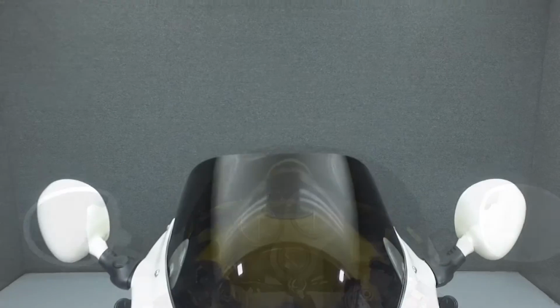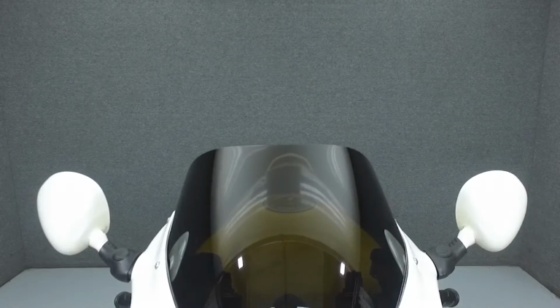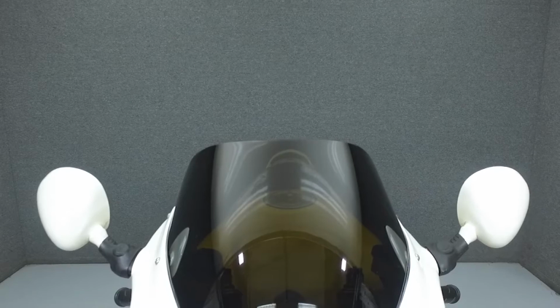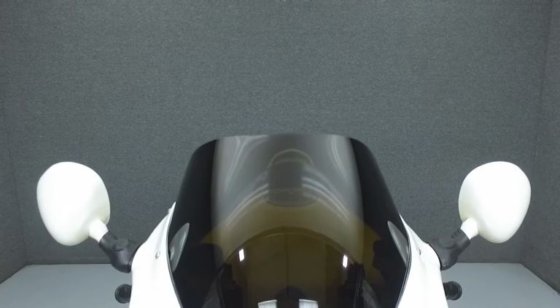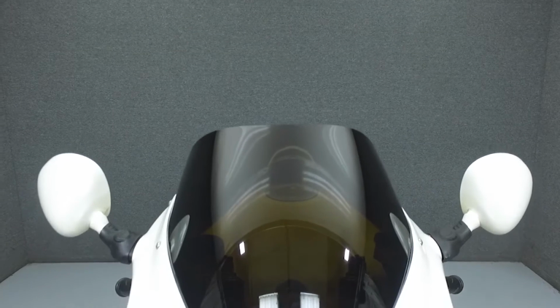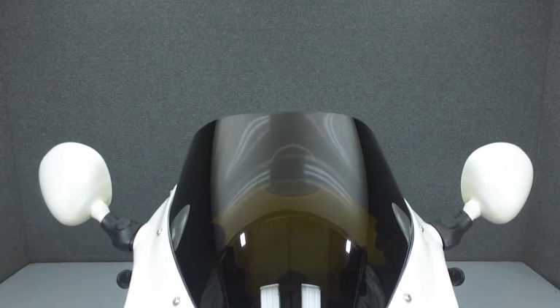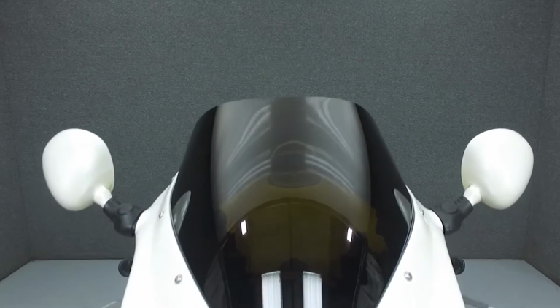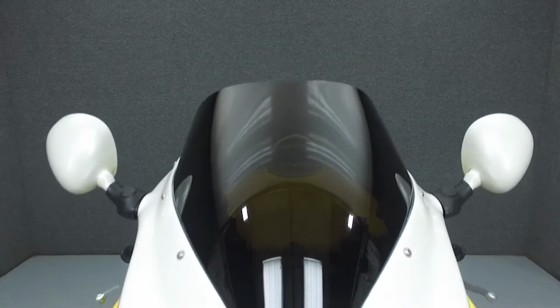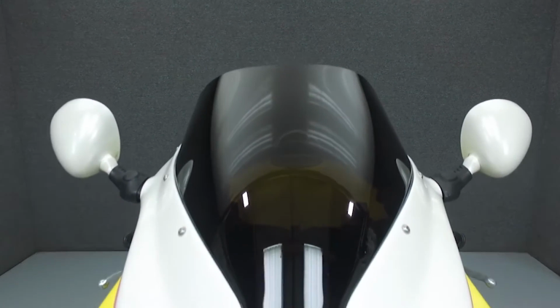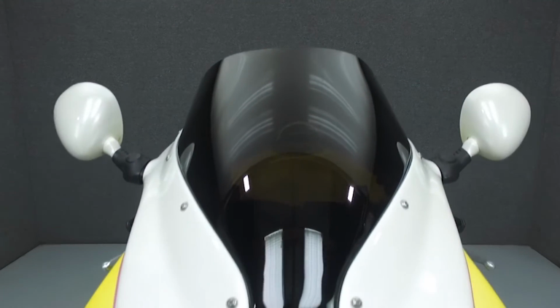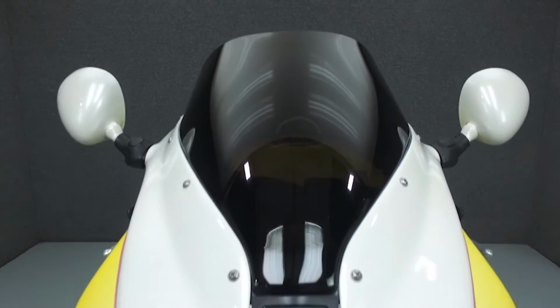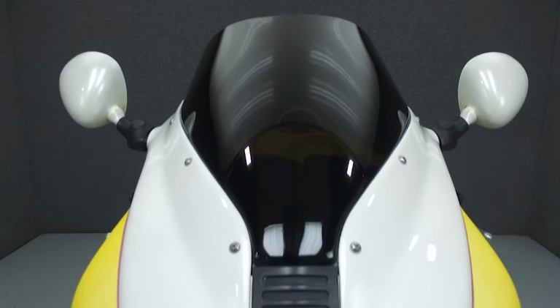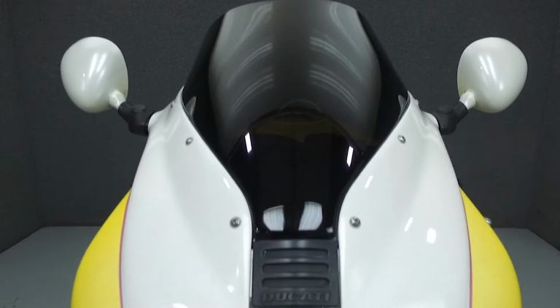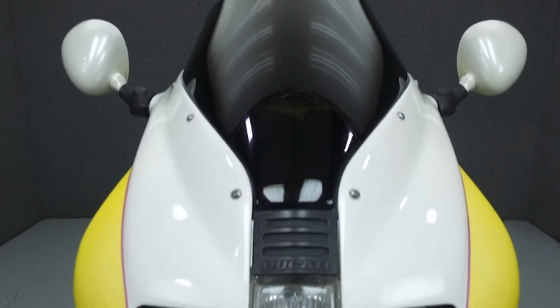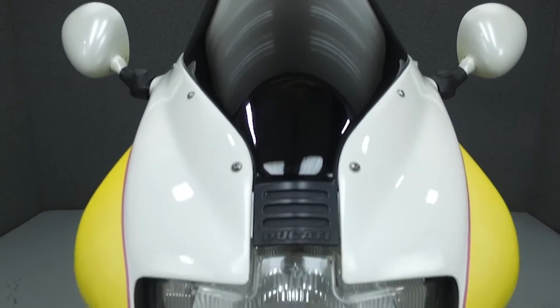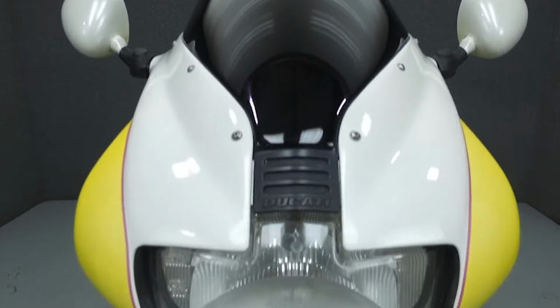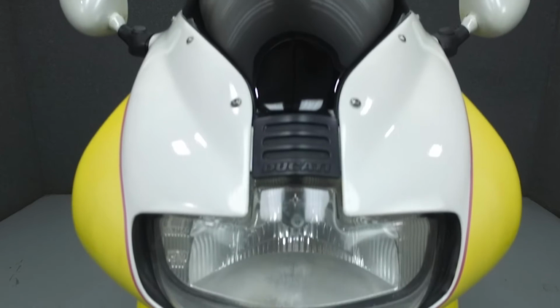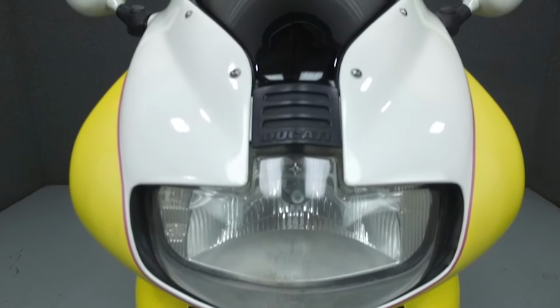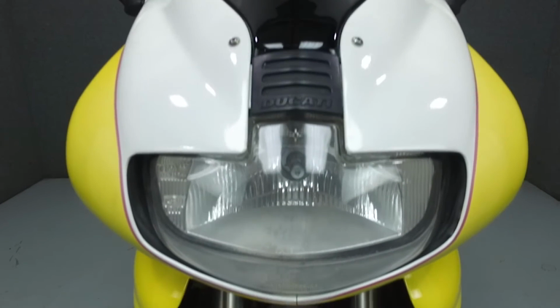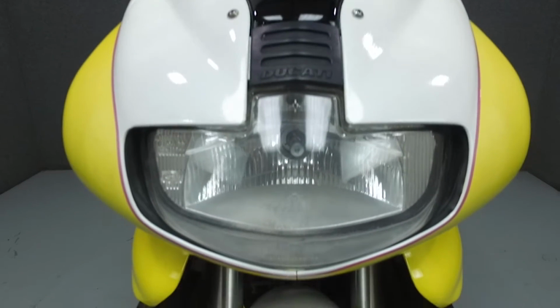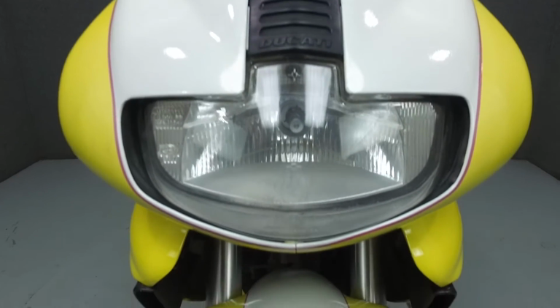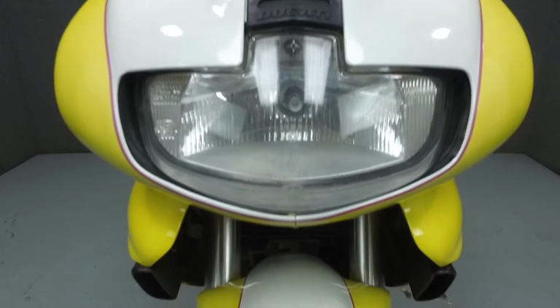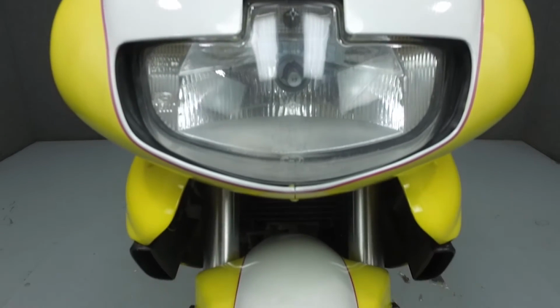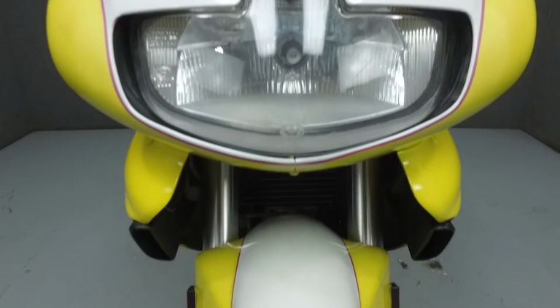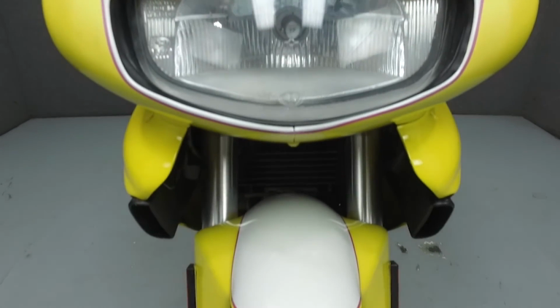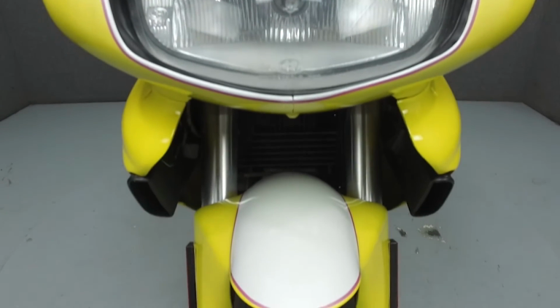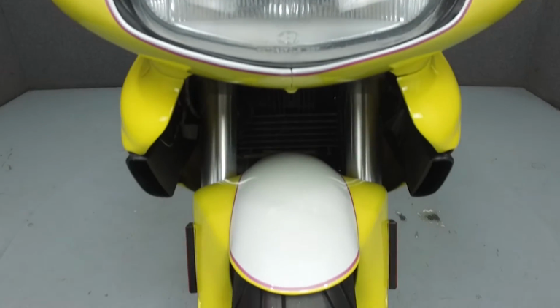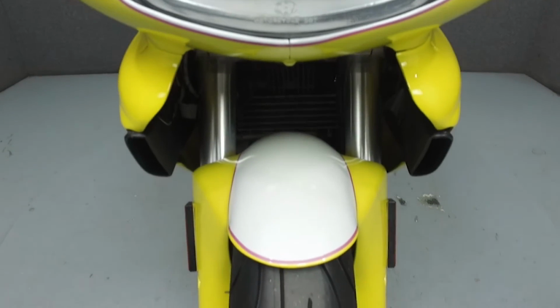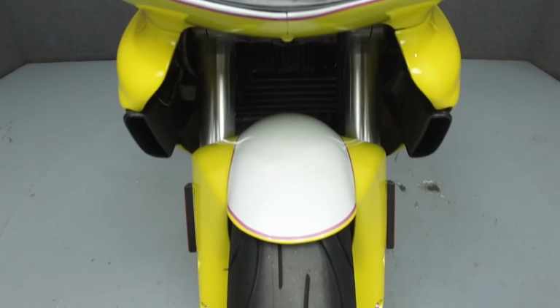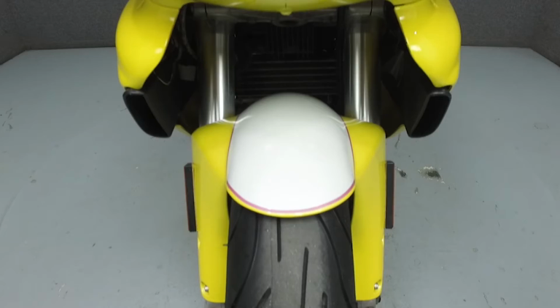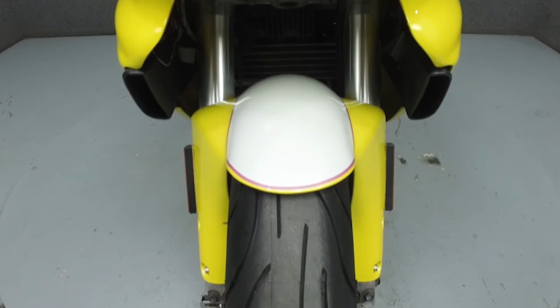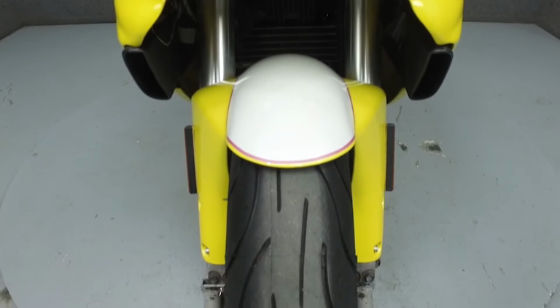This bike has been fully serviced and detailed and comes with a 30-day nationwide warranty. We've also purchased a CycleChex vehicle history report for this bike. You can view the report by clicking the link on the right side of the screen.